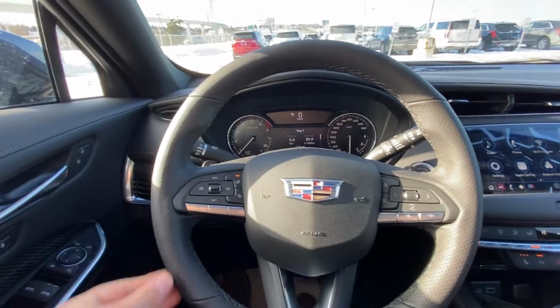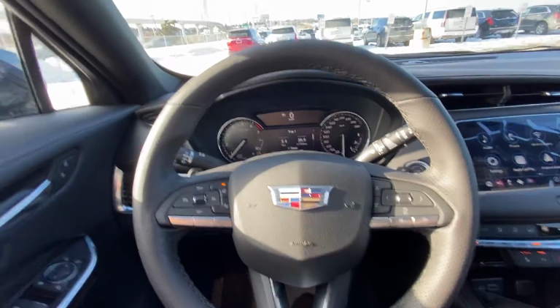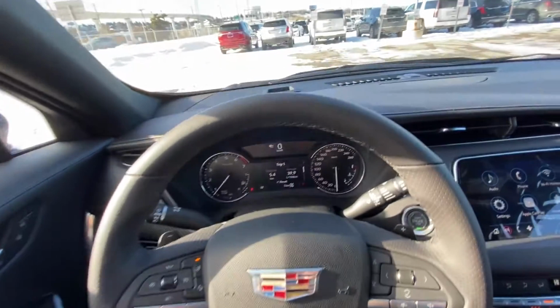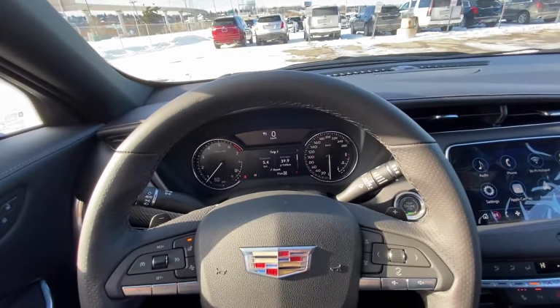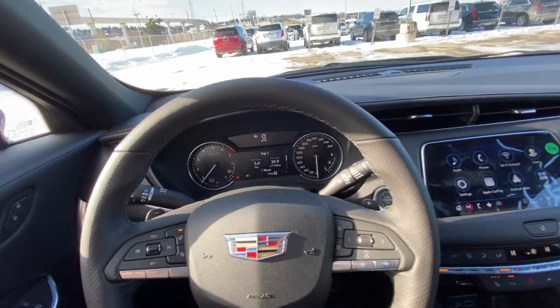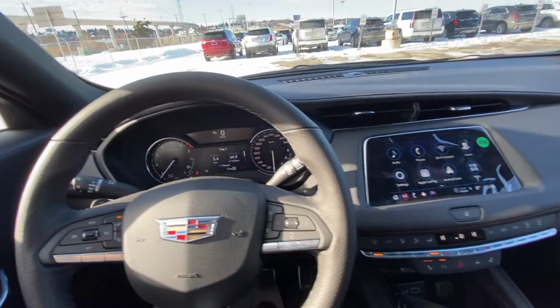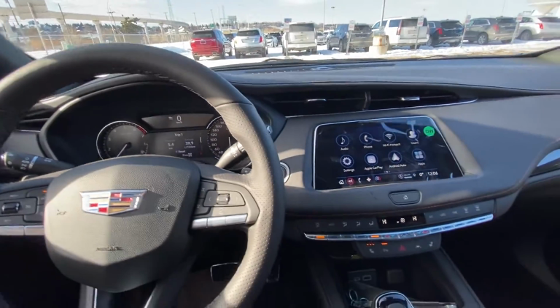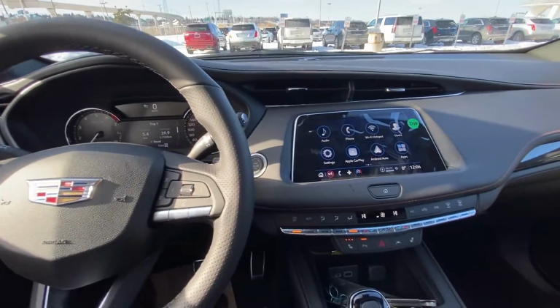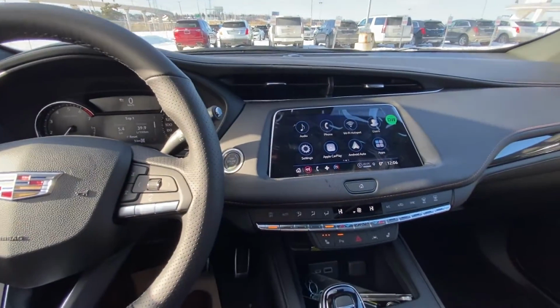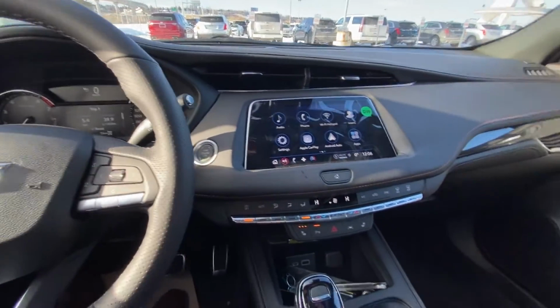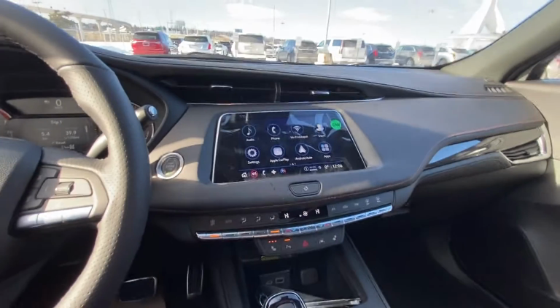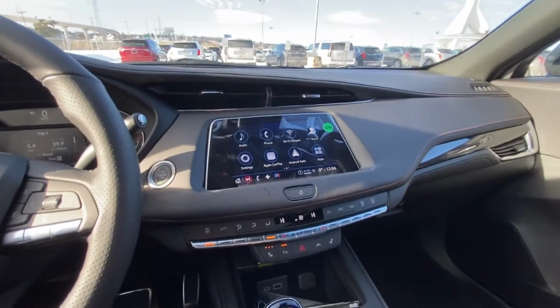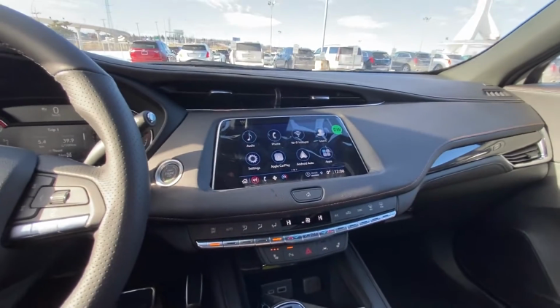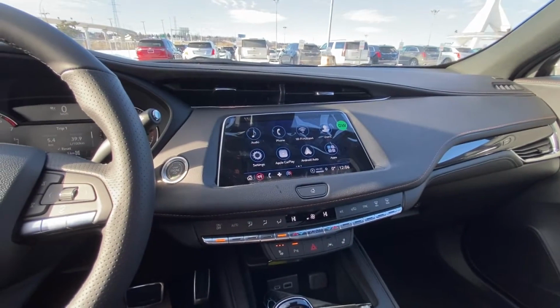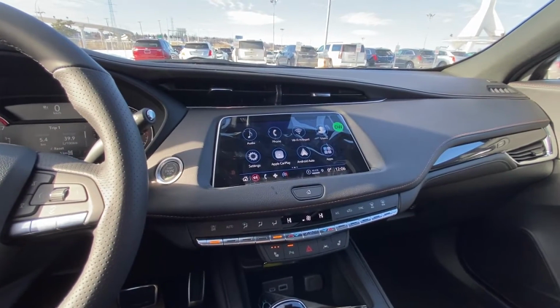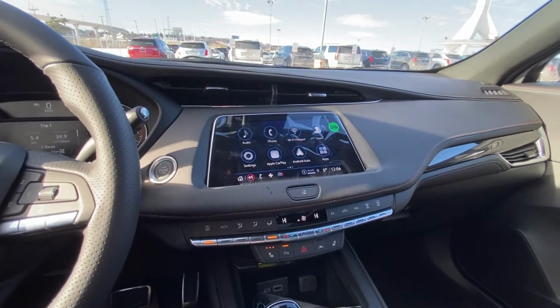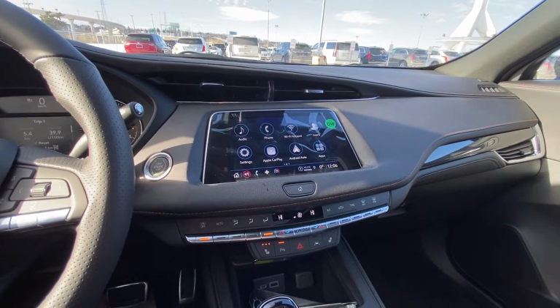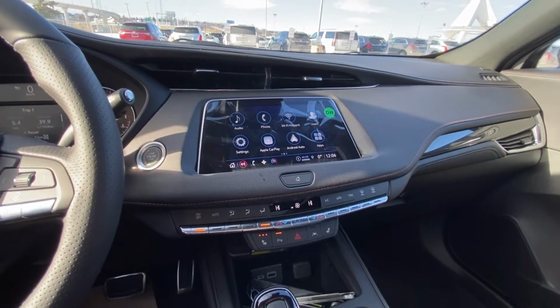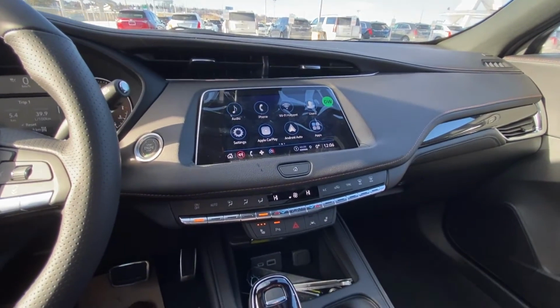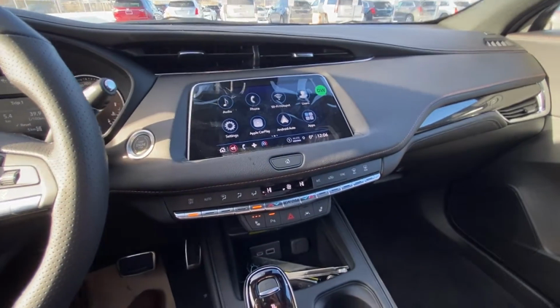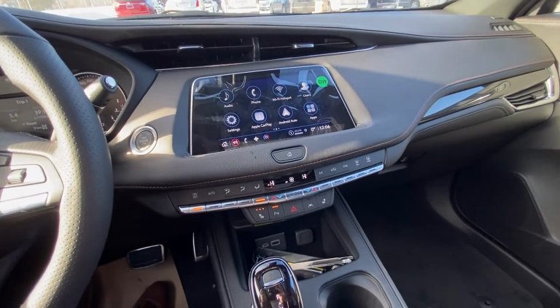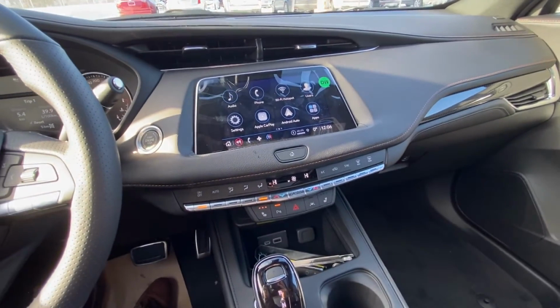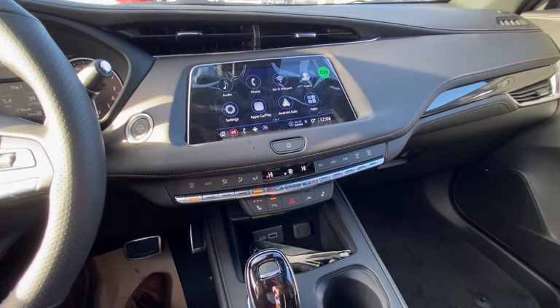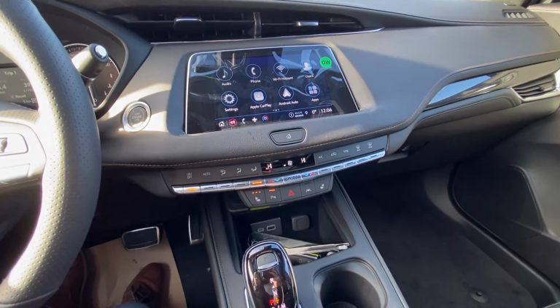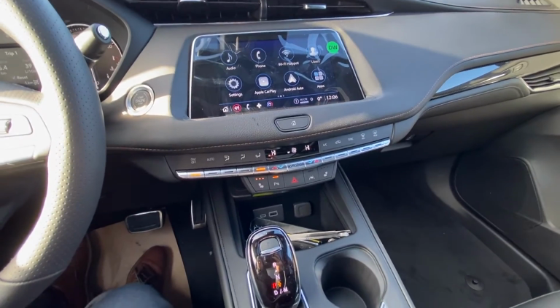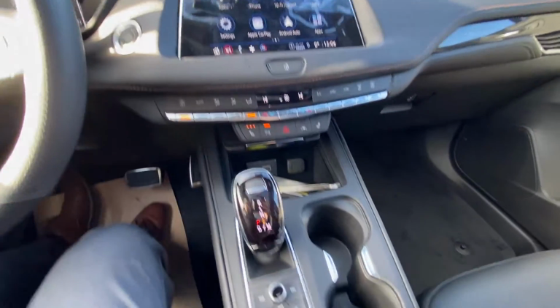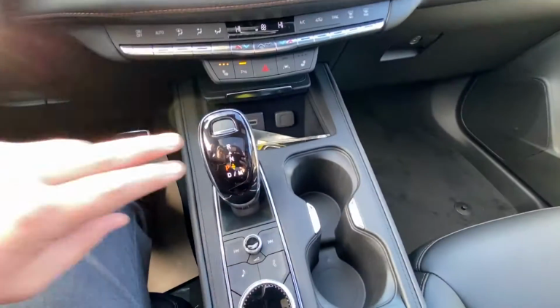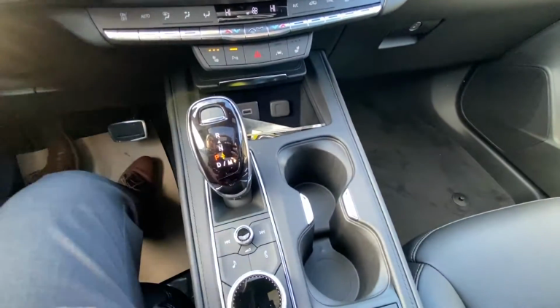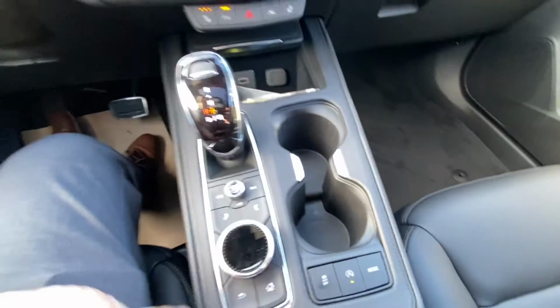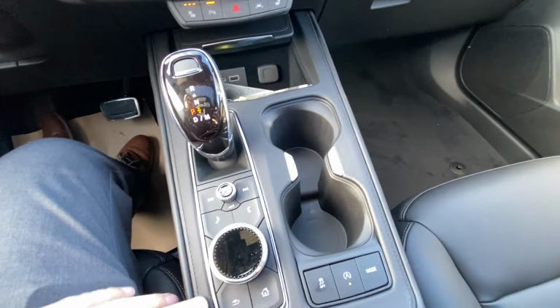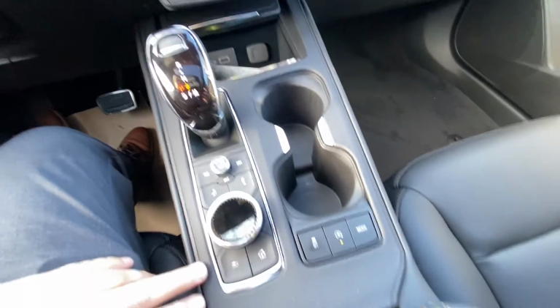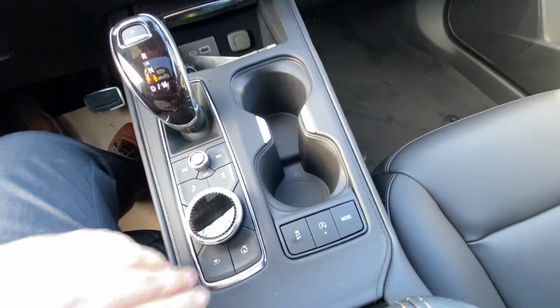Perforated leather seating with just 5 kilometers on the odometer — a brand new vehicle. Push-button ignition and a nice large 8-inch touchscreen with Apple CarPlay and Android Auto. Dual zone climate control, three-stage heated seats, and an automatic shift knob with audio controls.